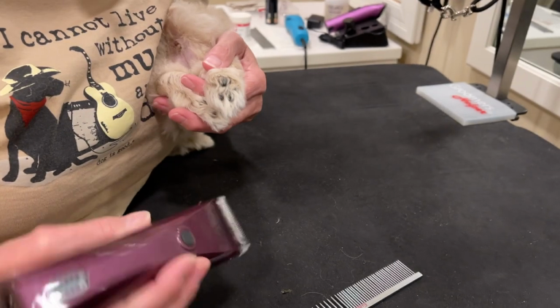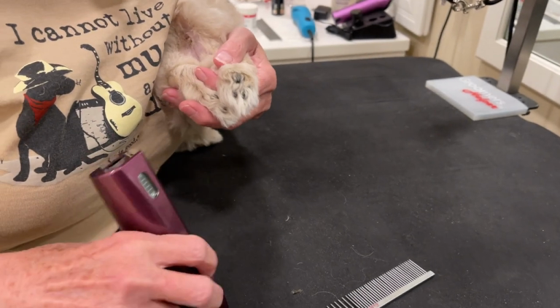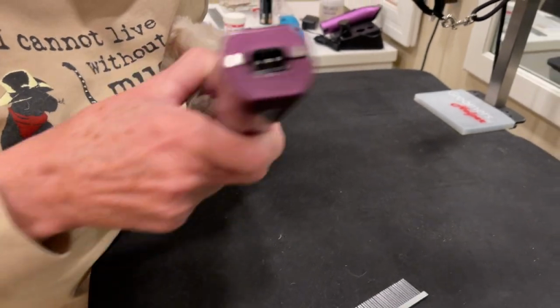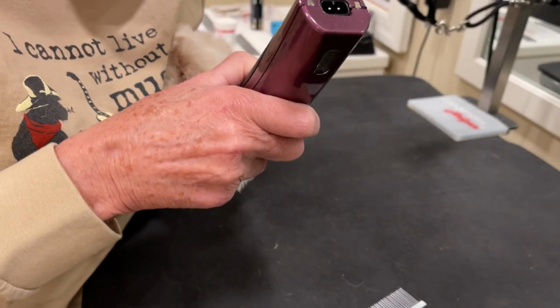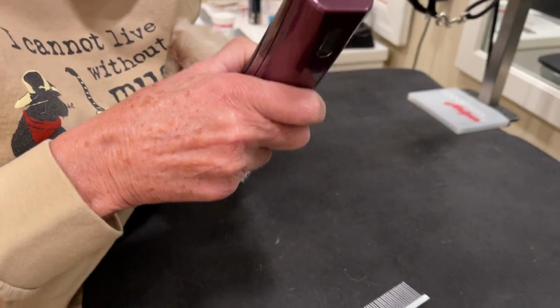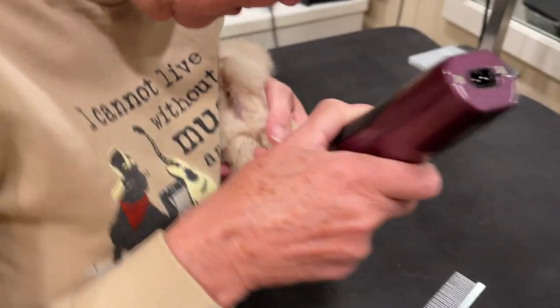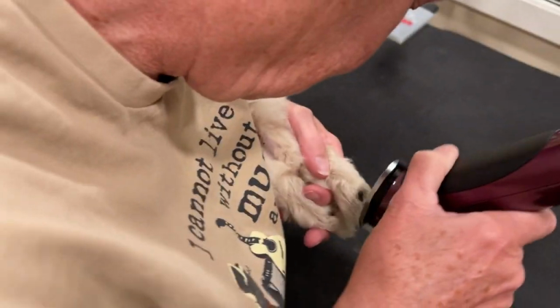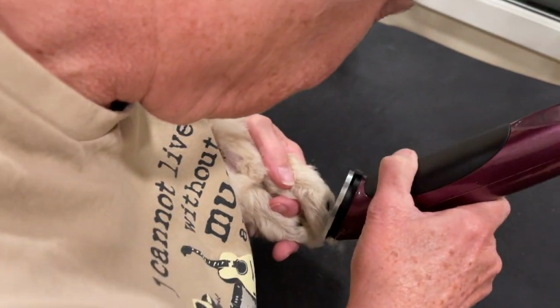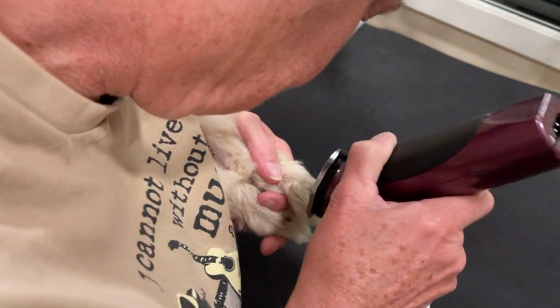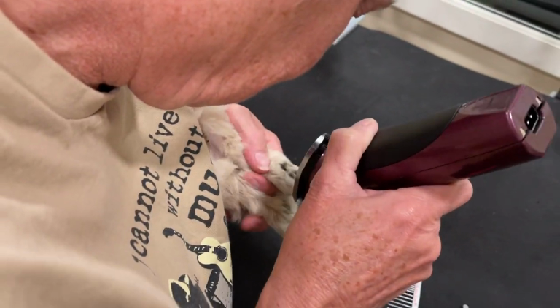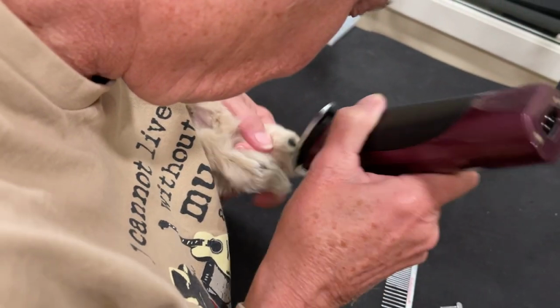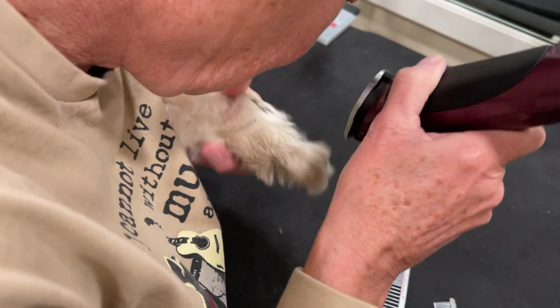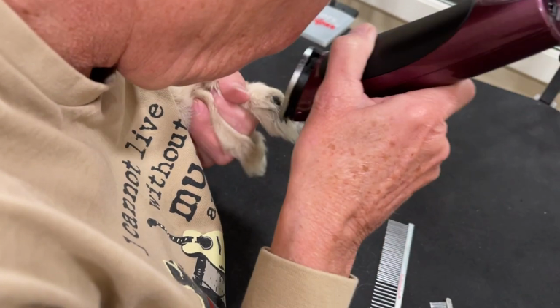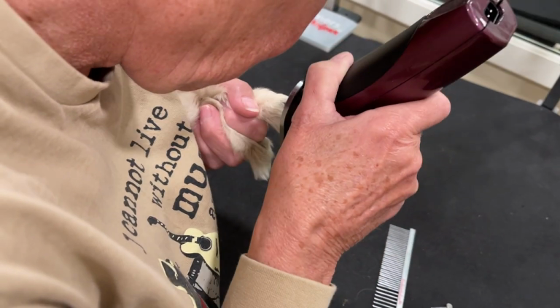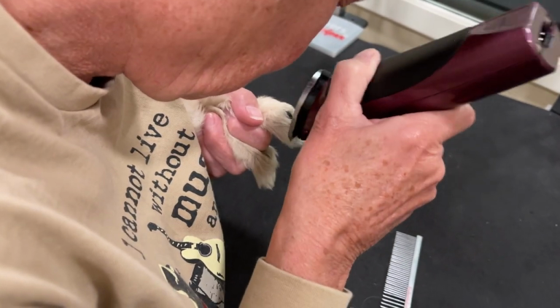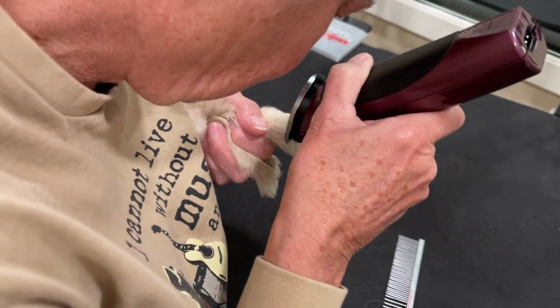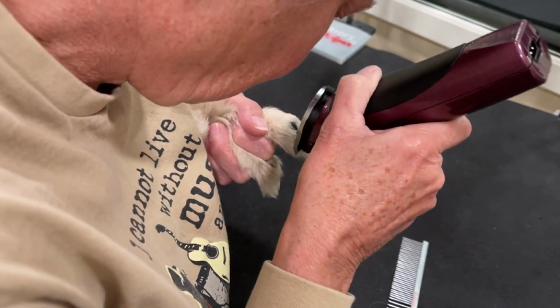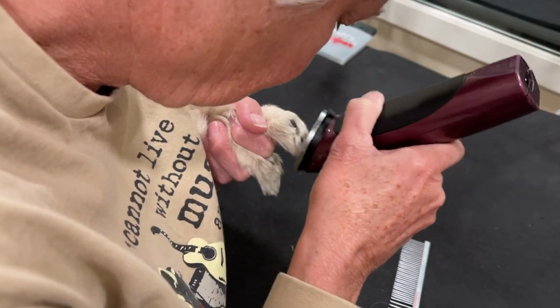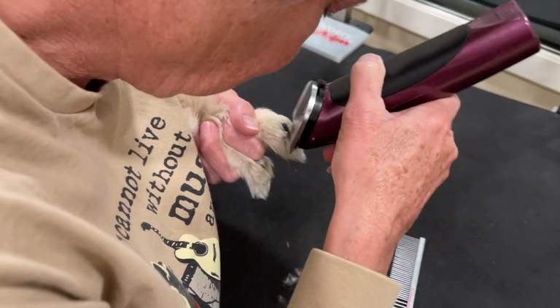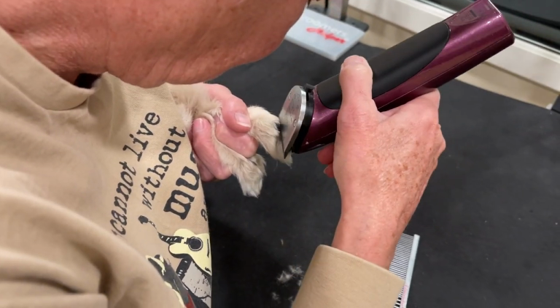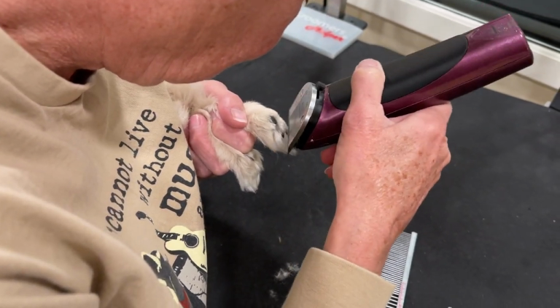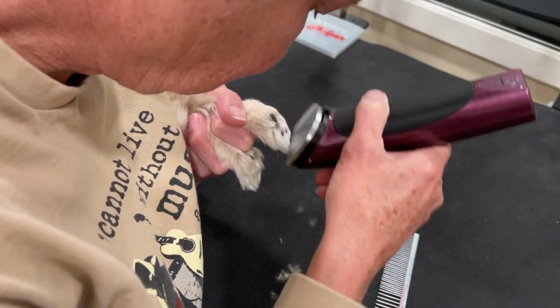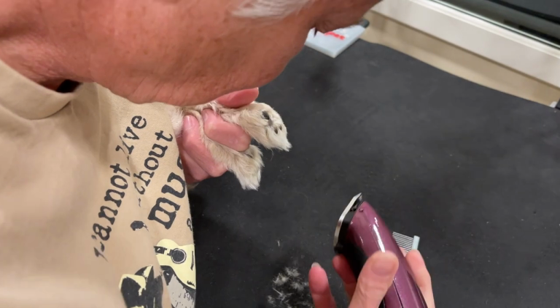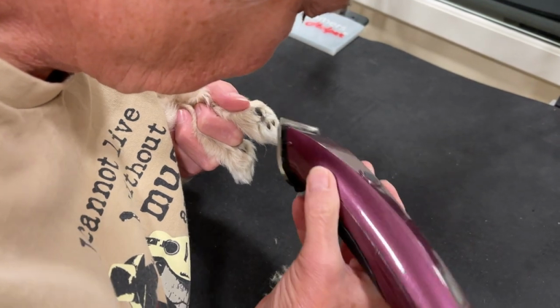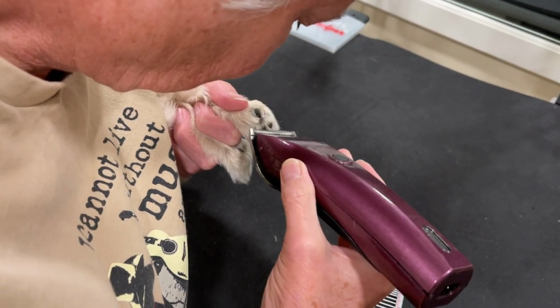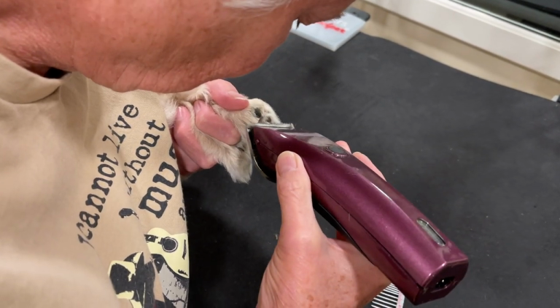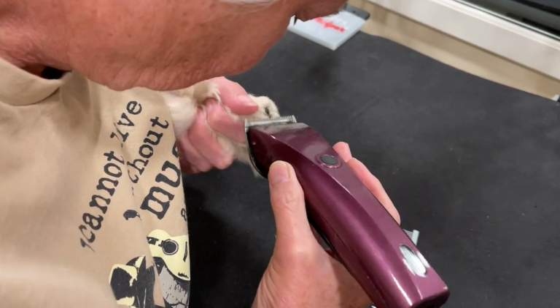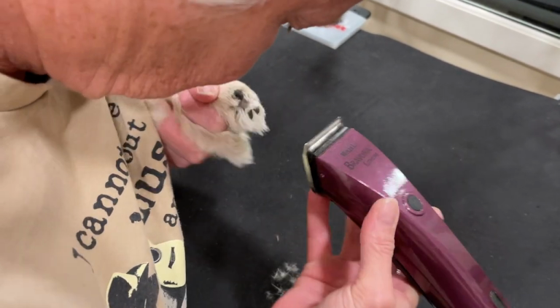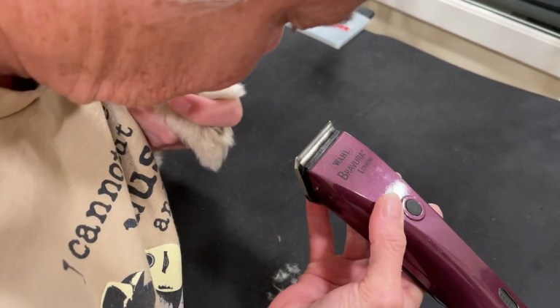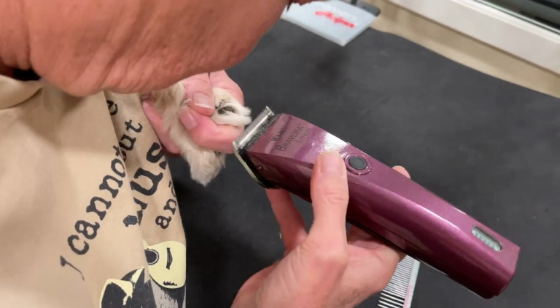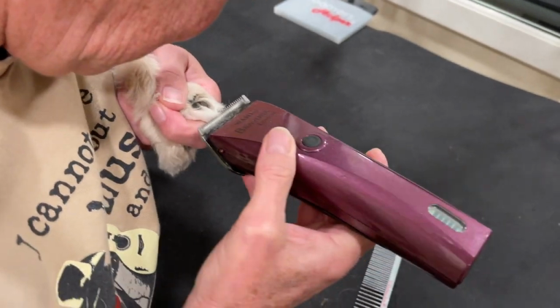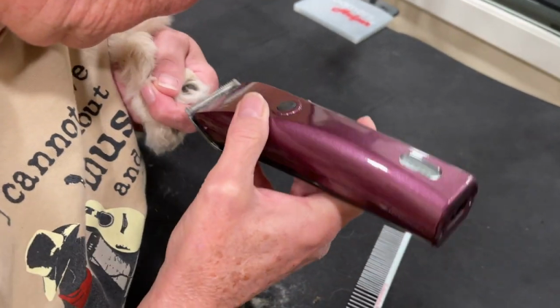Notice how she's holding him. She's put him, or his head, sort of under her arm, and now she's working on the pads of his feet just to clean them out so he has really good traction when he's running, walking, playing.